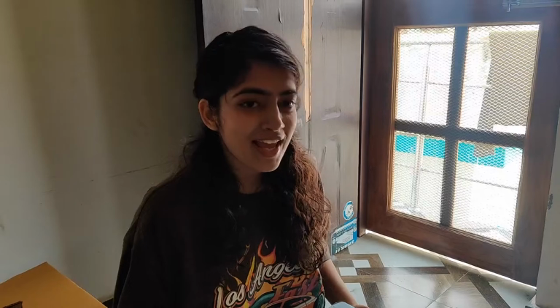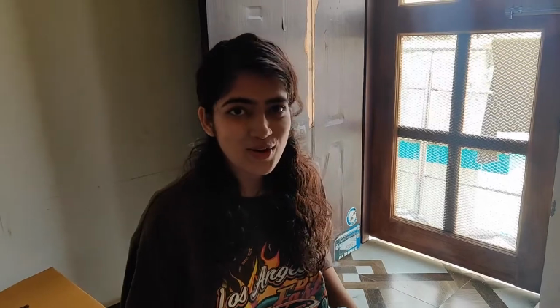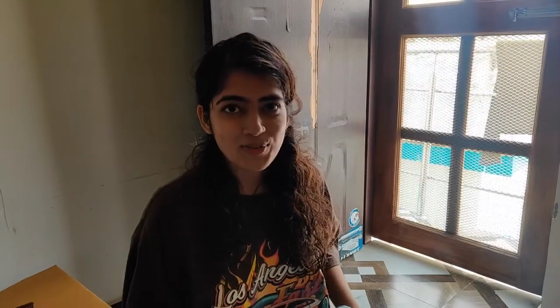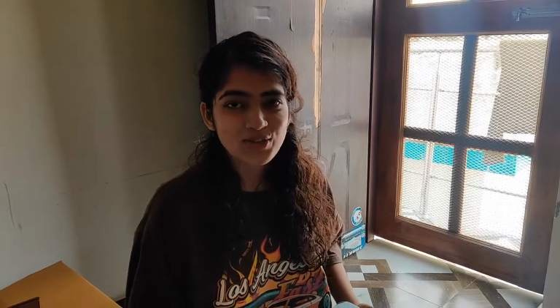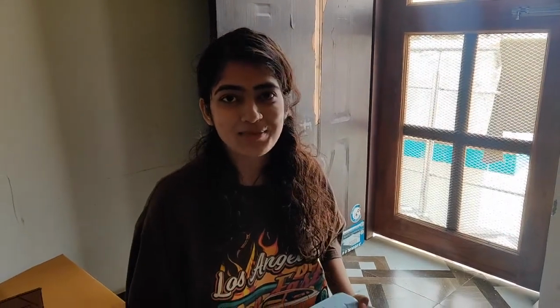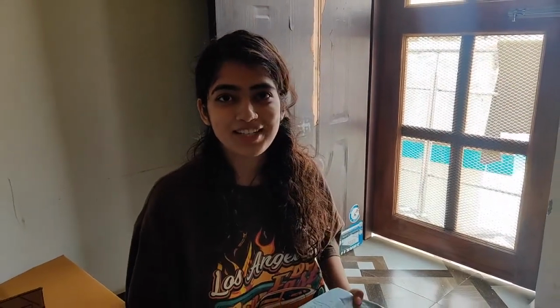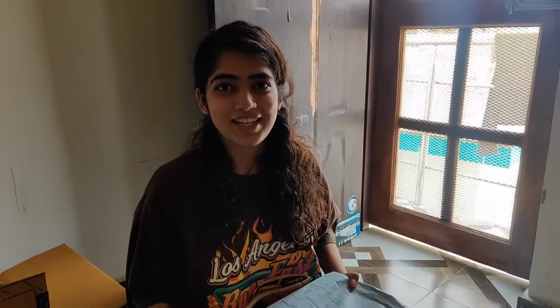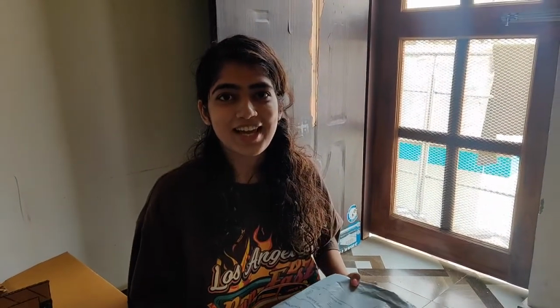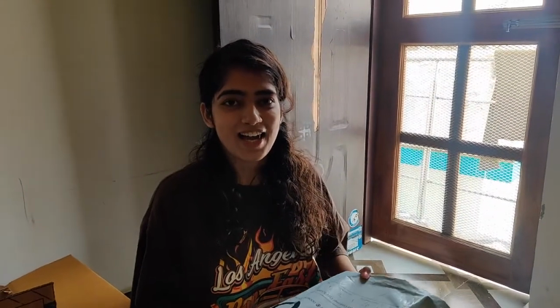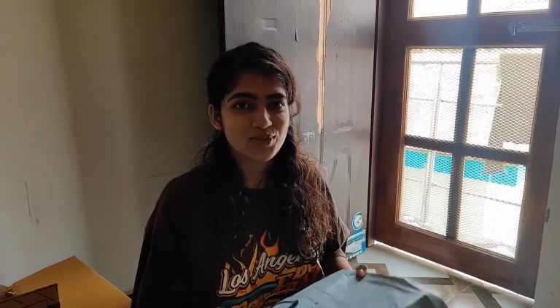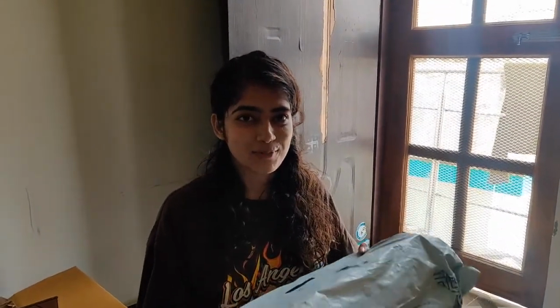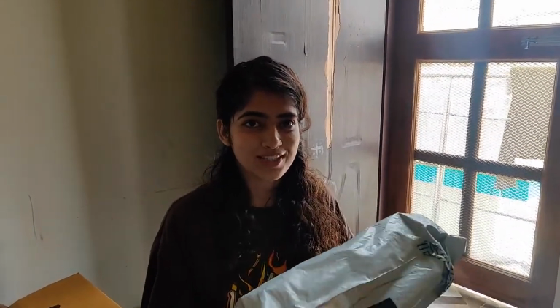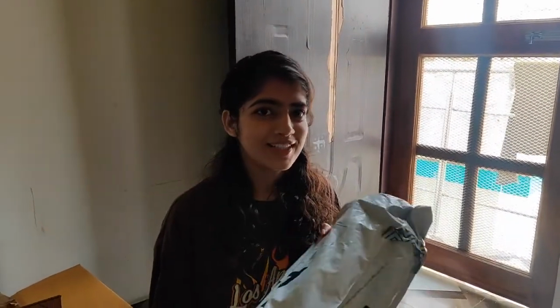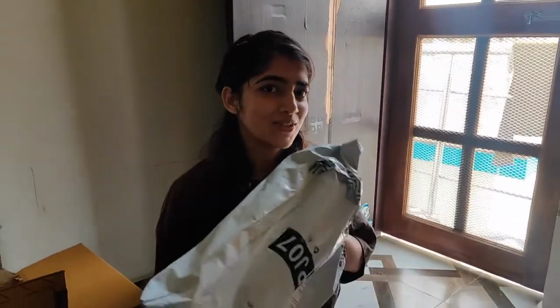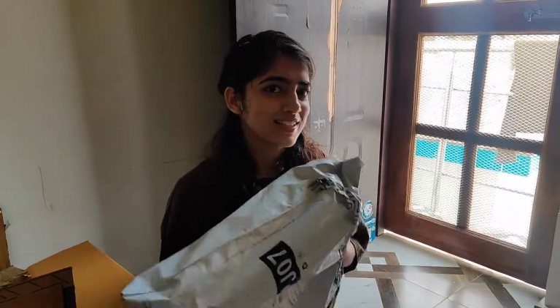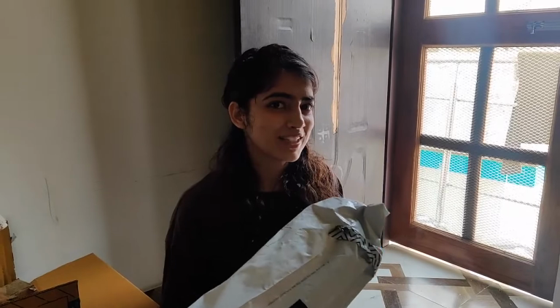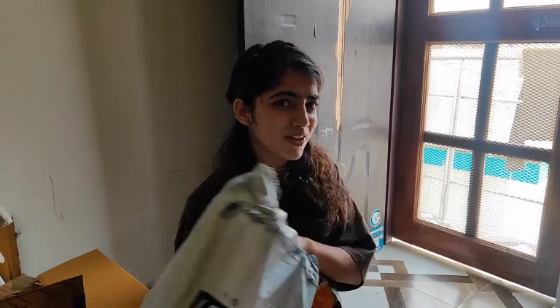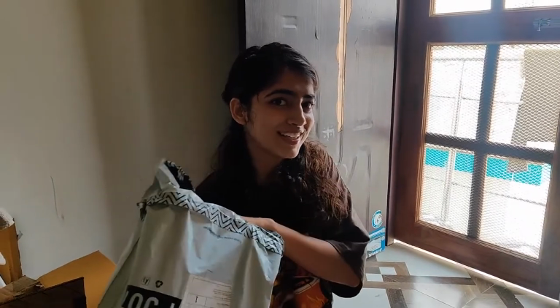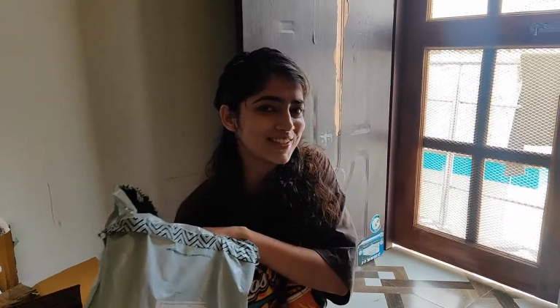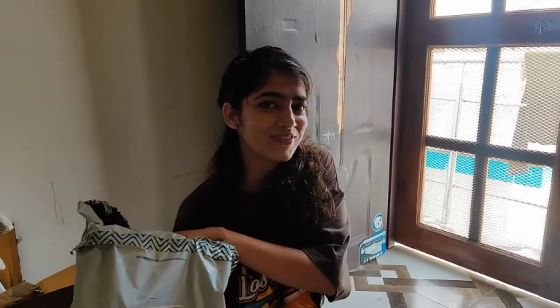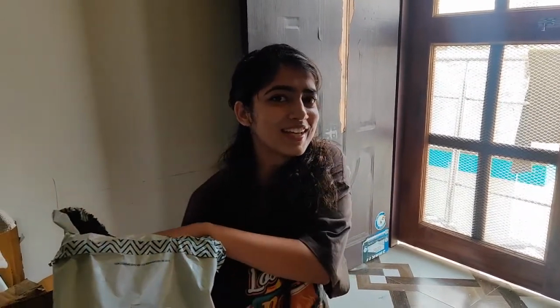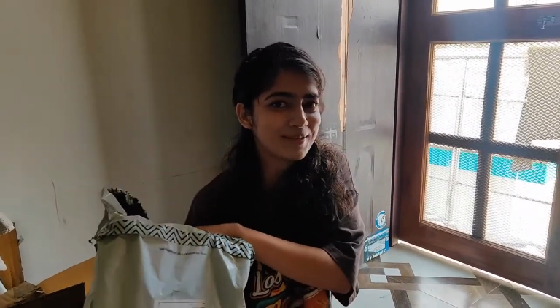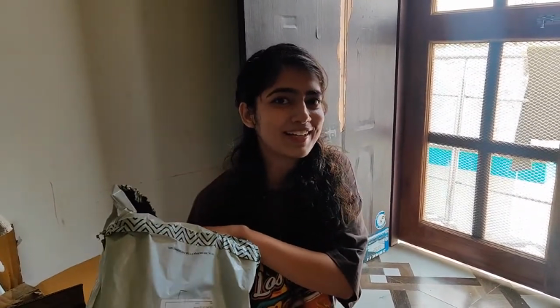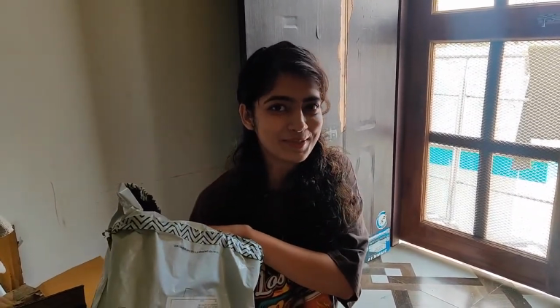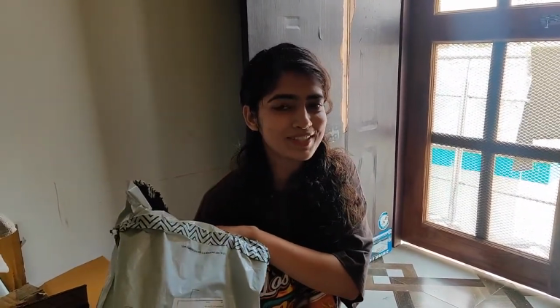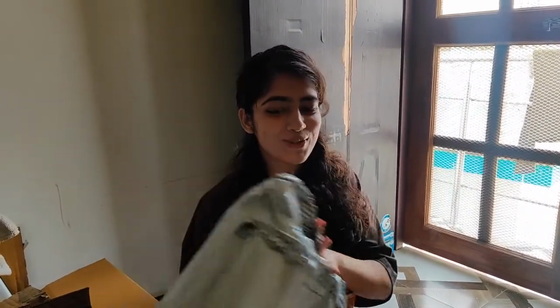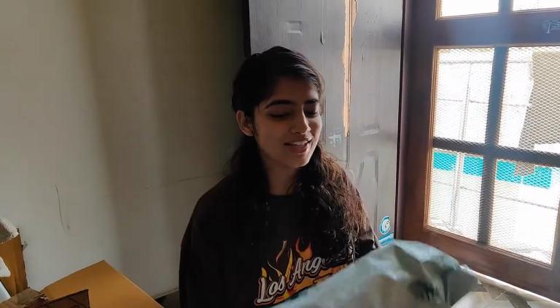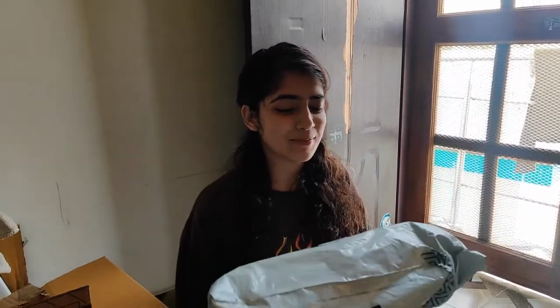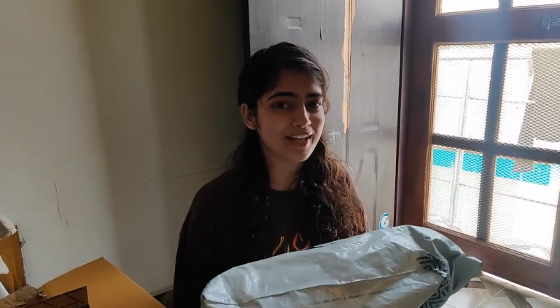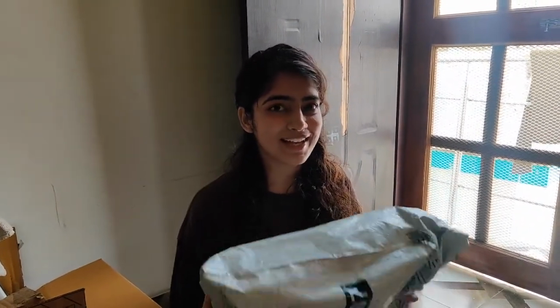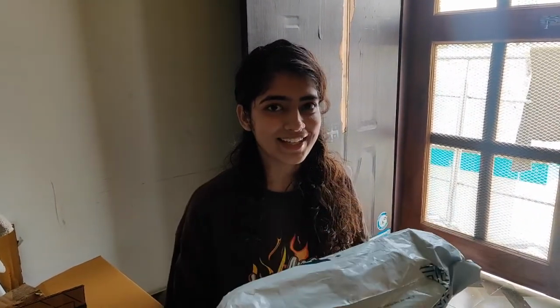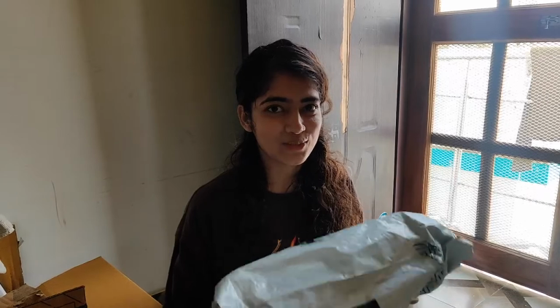Hello everyone, so today we are going to do the unboxing. Can you guess what will happen in this video? Yes, you have read my description. Today we are going to buy Nike shoes.